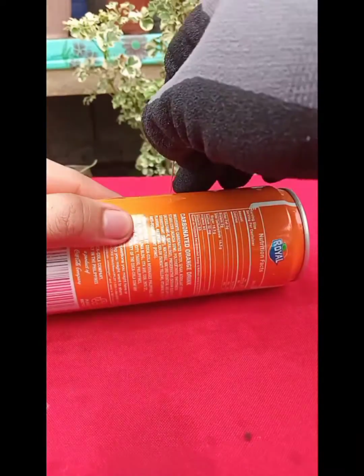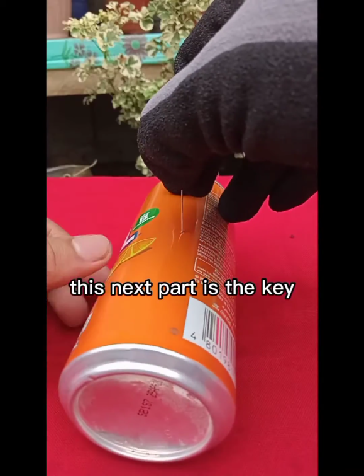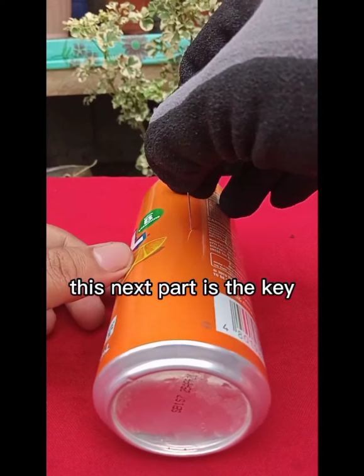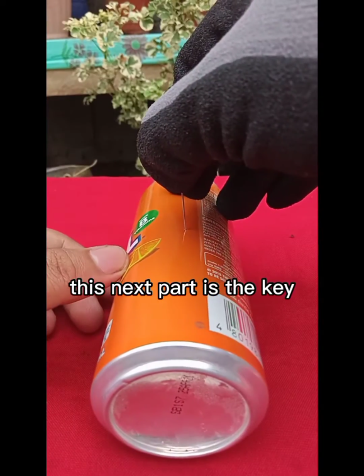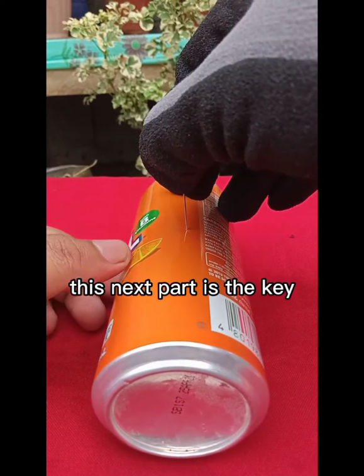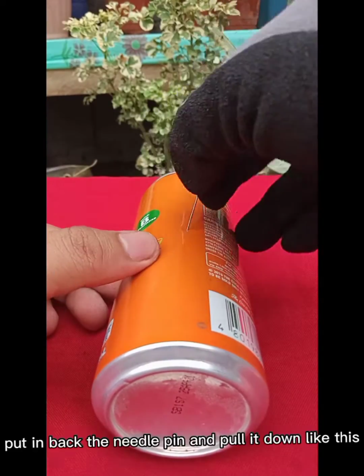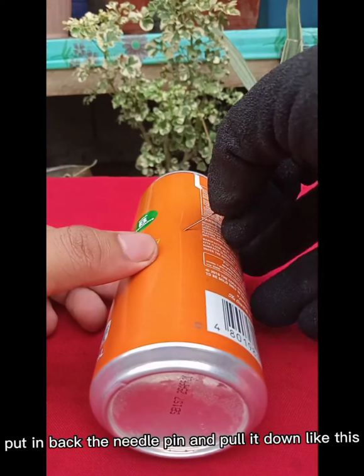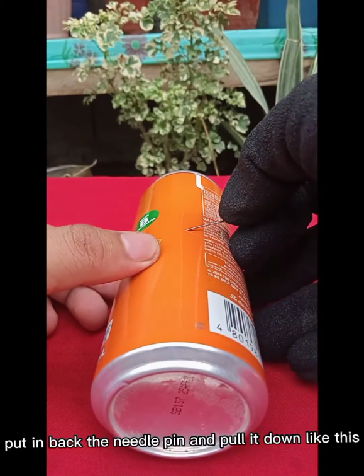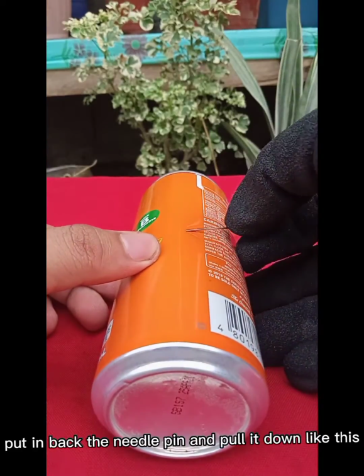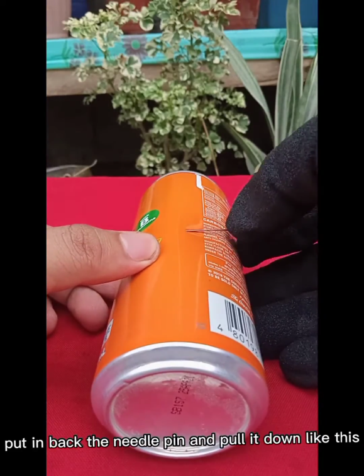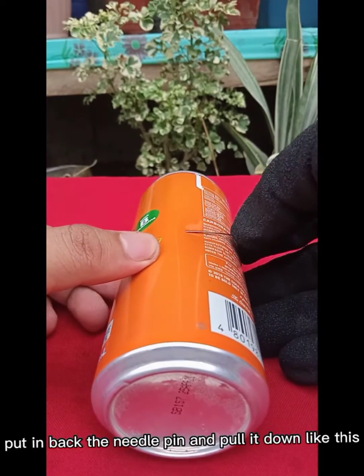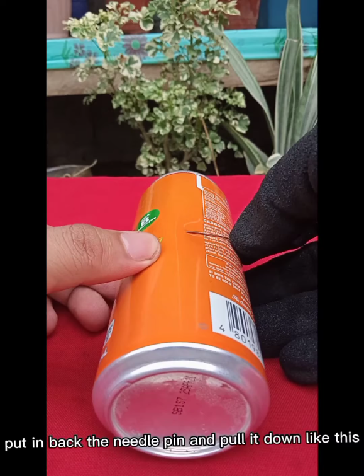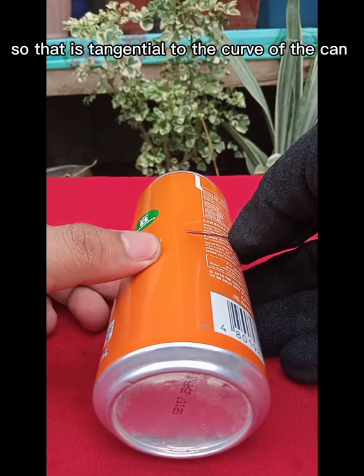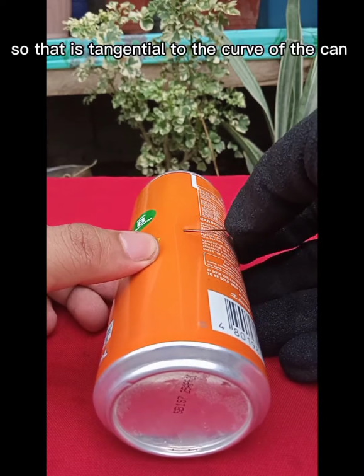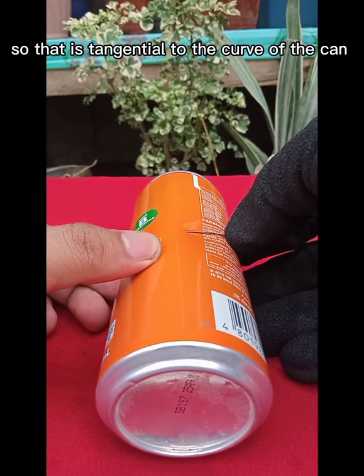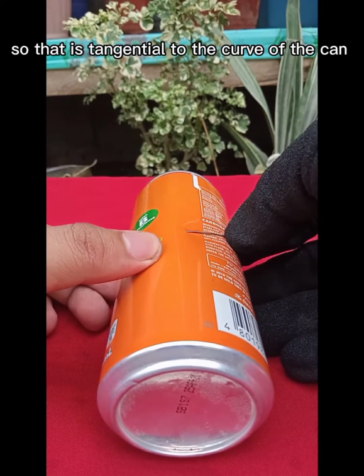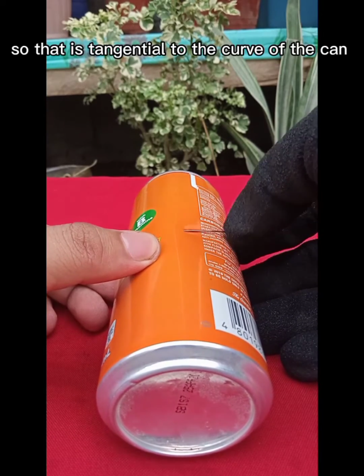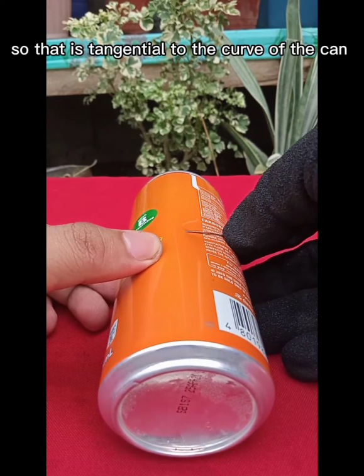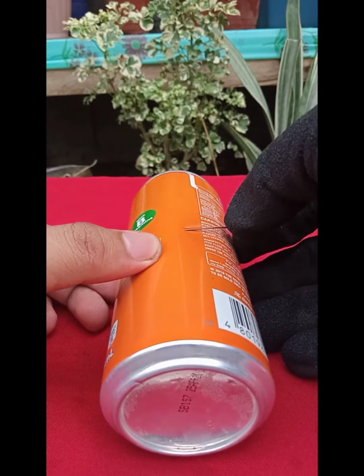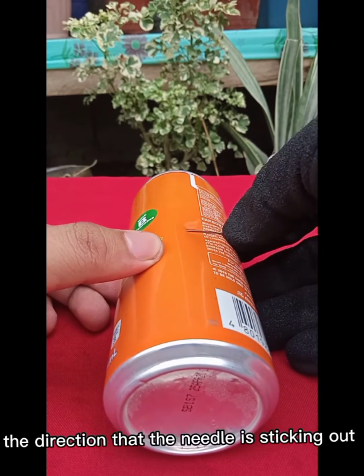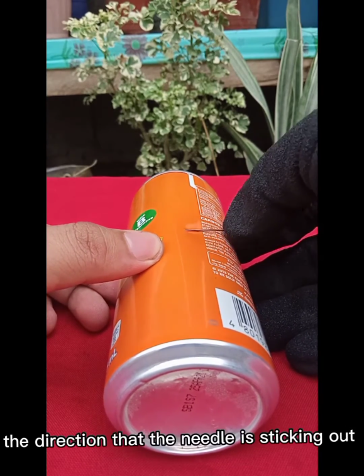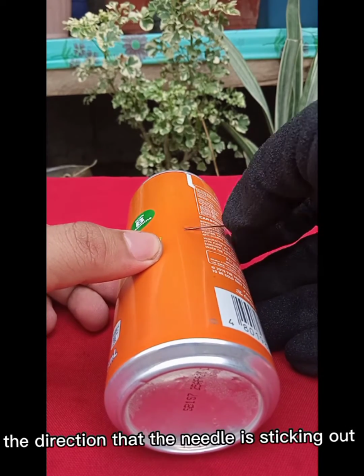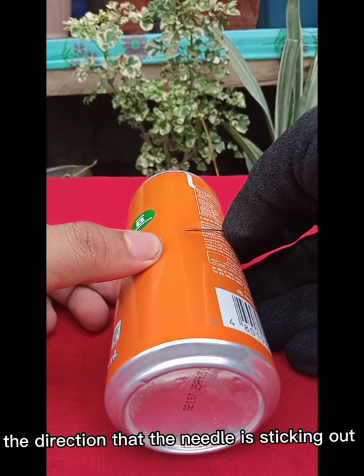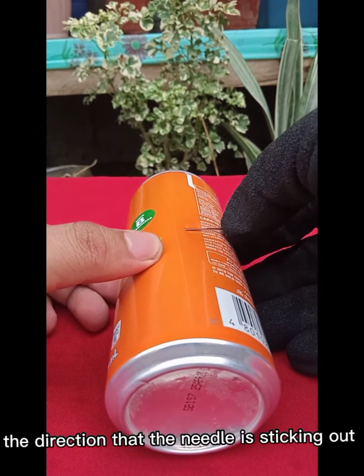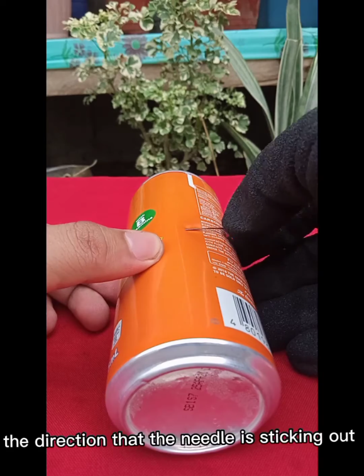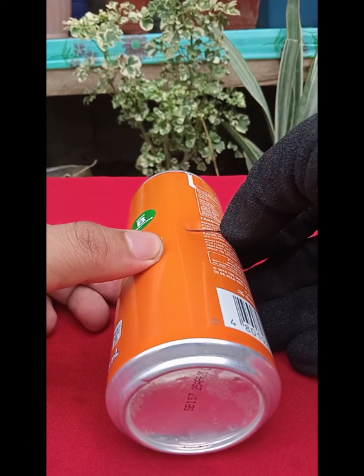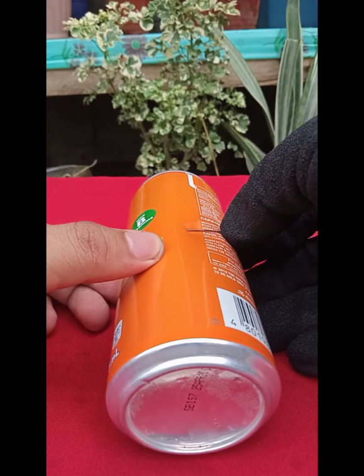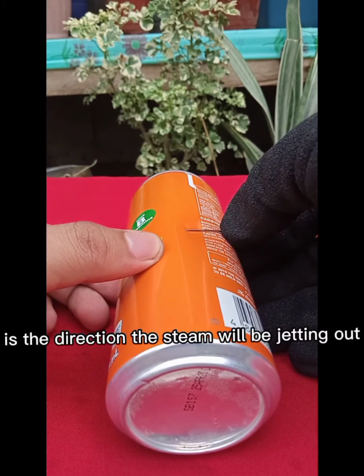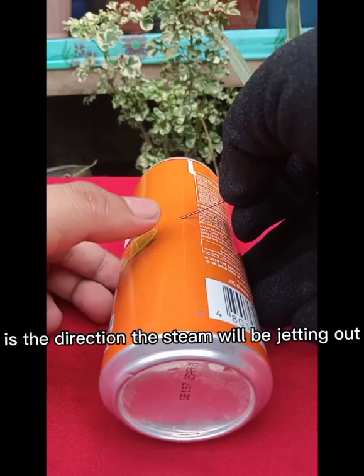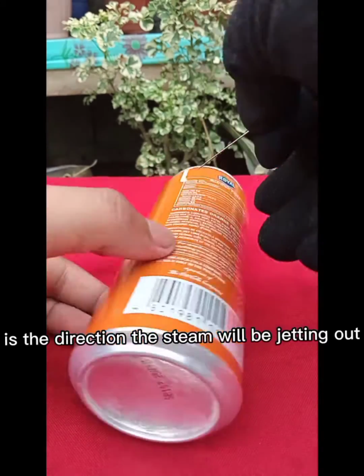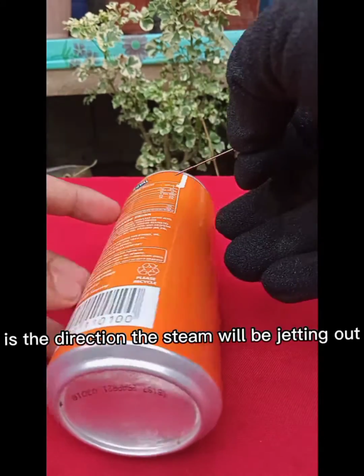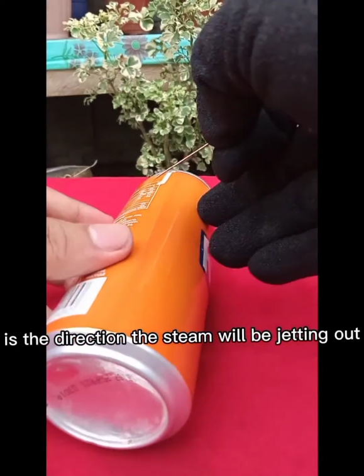This next part is the key. Put the needle pin back in and pull it down so that it's tangential to the curve of the can. The direction that the needle is sticking out is the direction the steam will be jetting out.